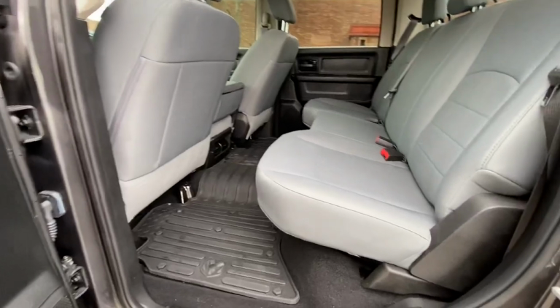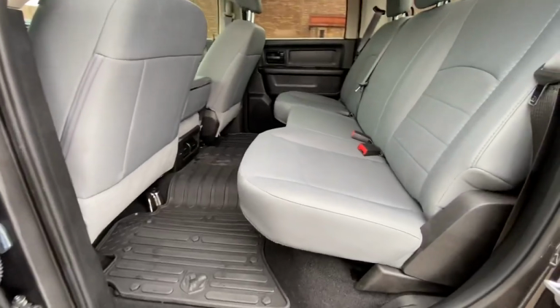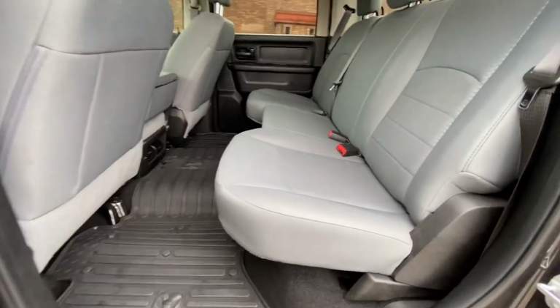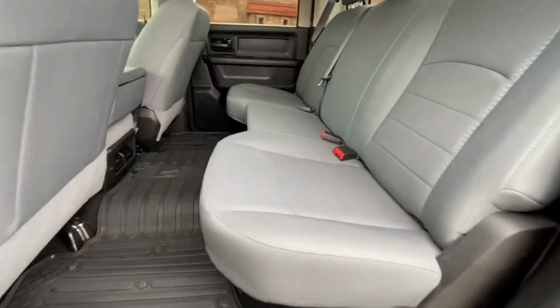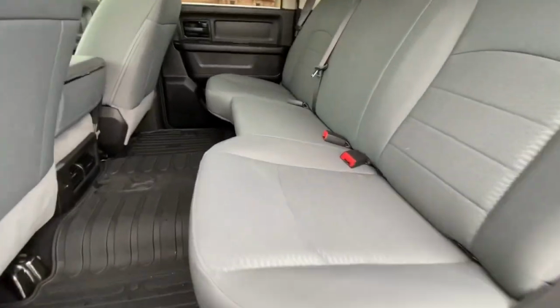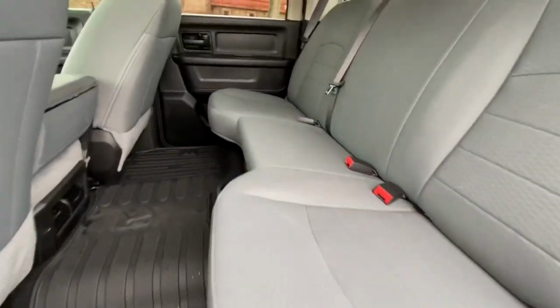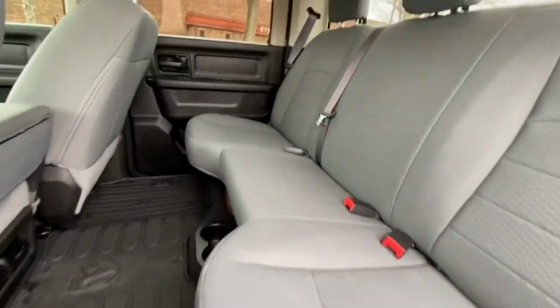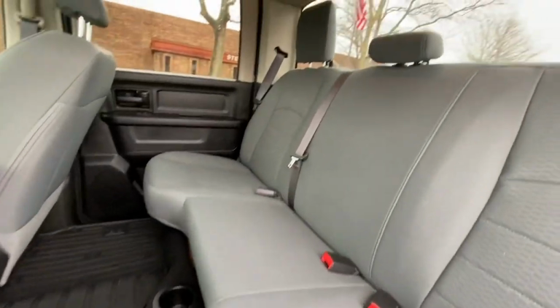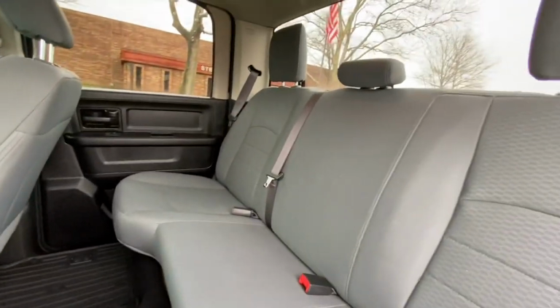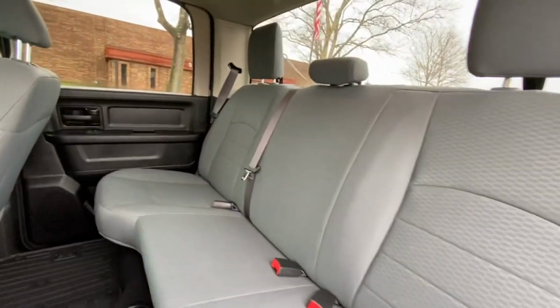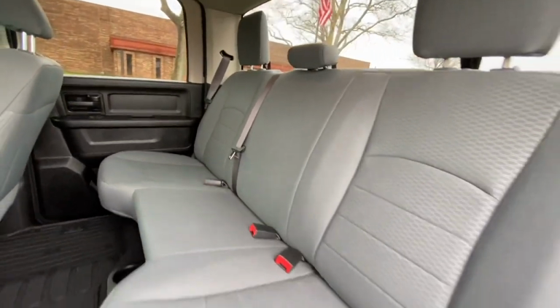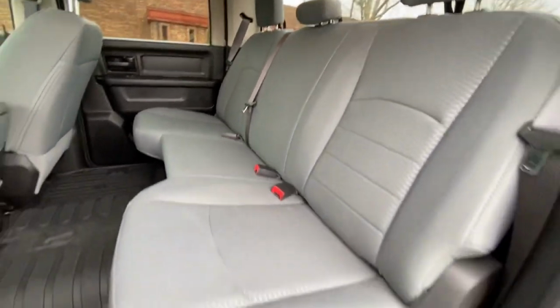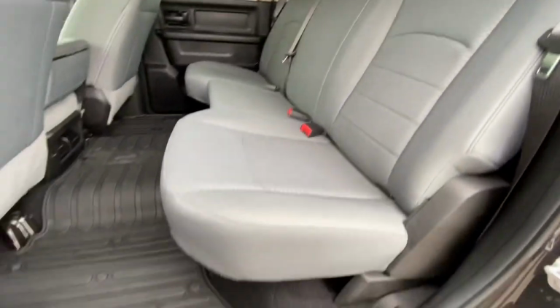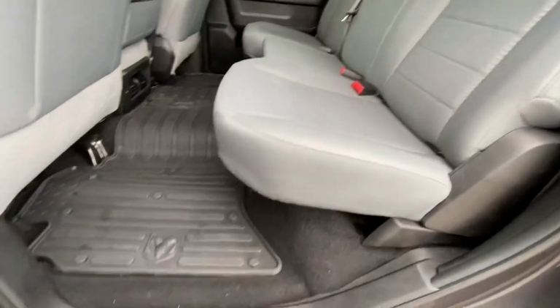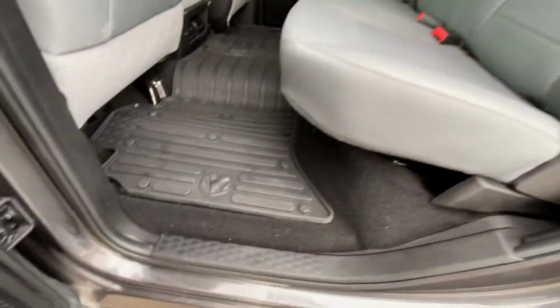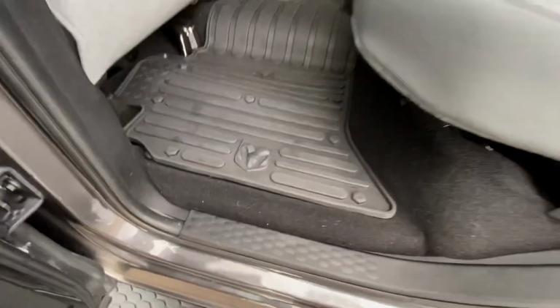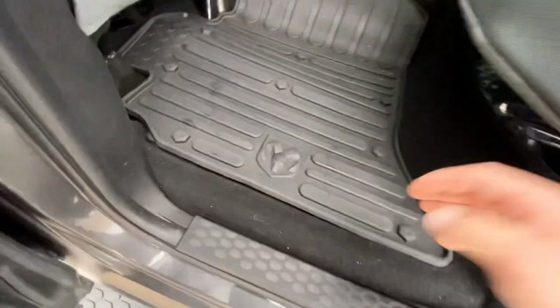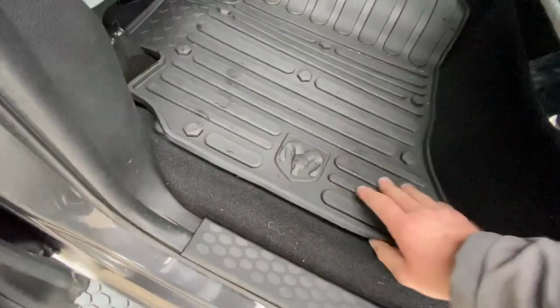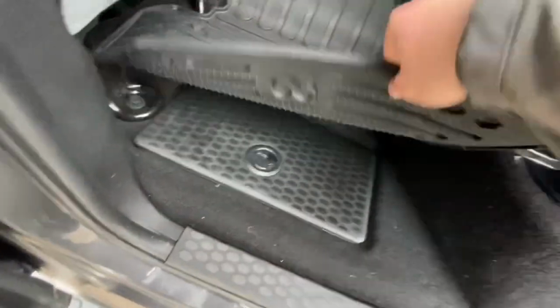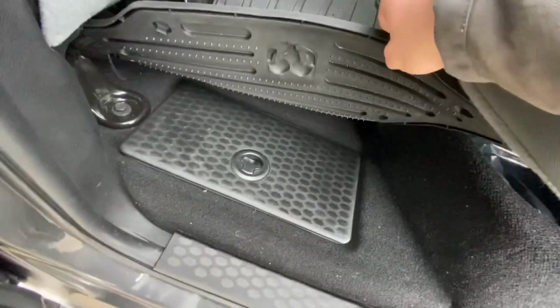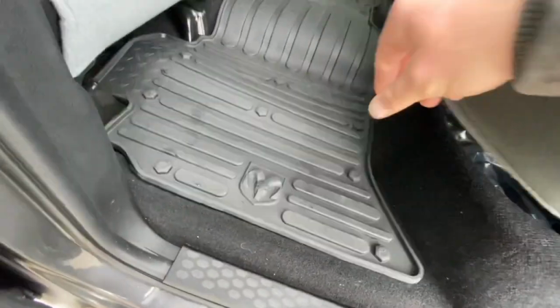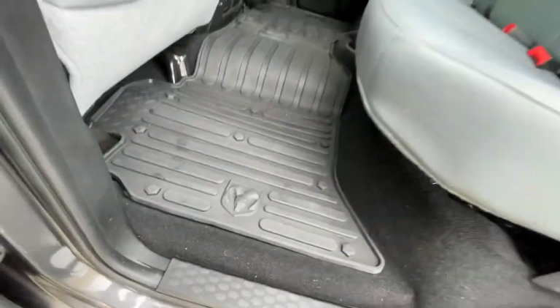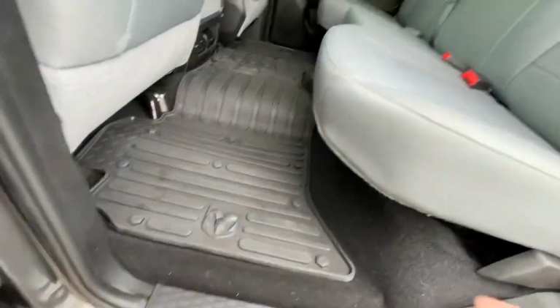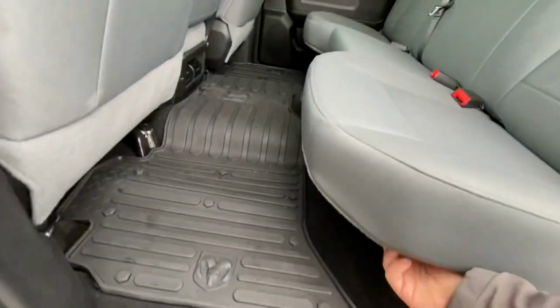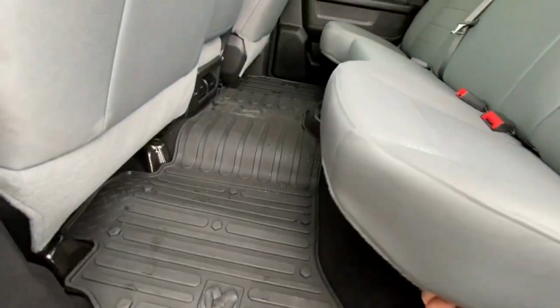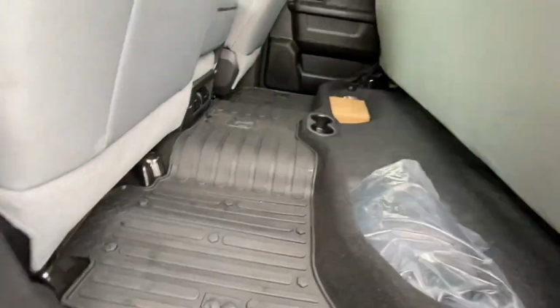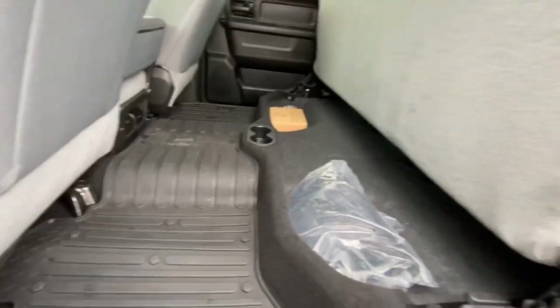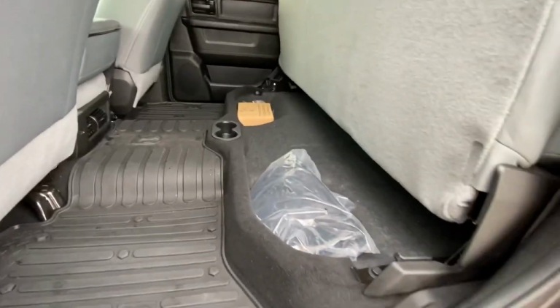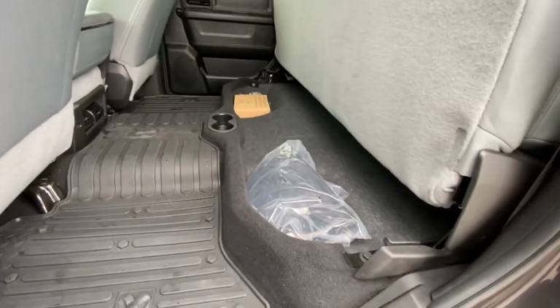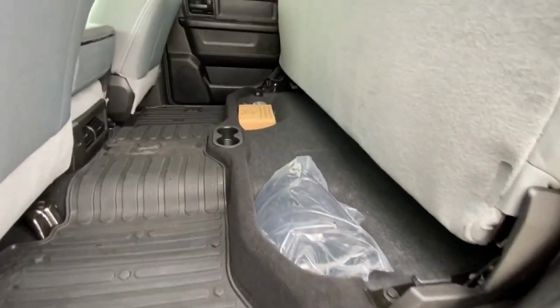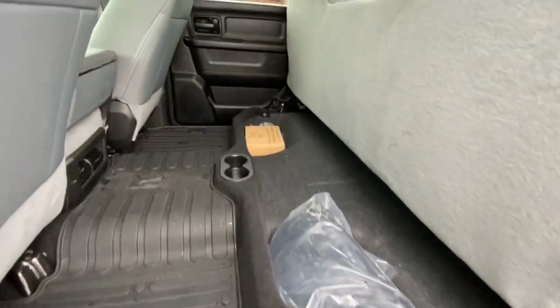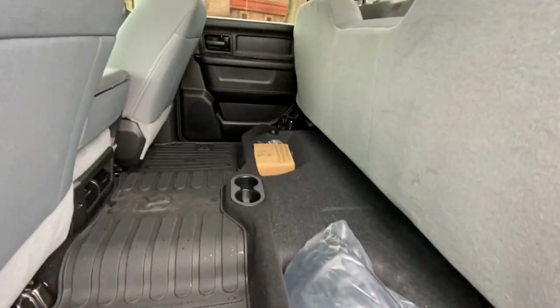The rear seats, just like the front, everything's in beautiful condition. You've got the factory floor mats in the rear as well. There are storage compartments underneath the floor mat, and plenty of storage underneath the rear seat as it lifts up completely.